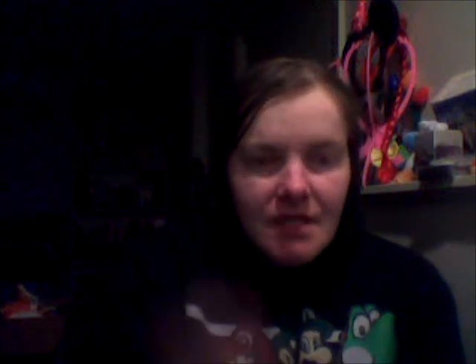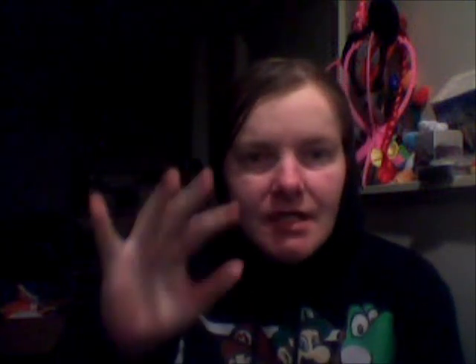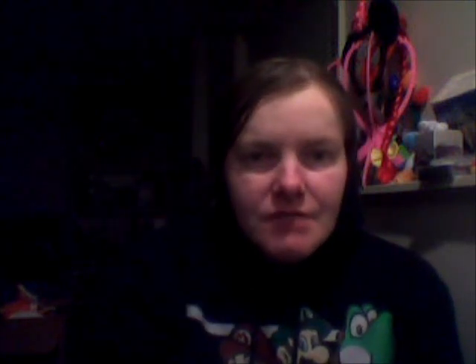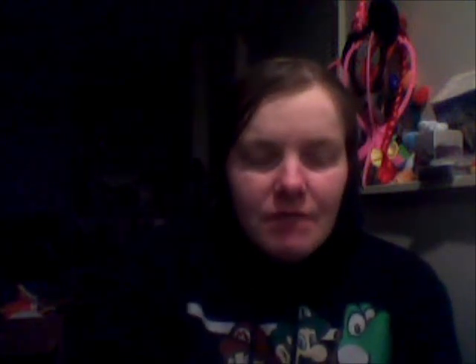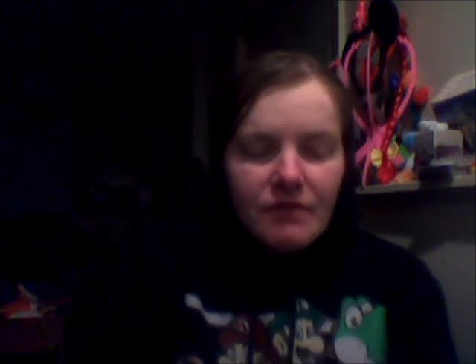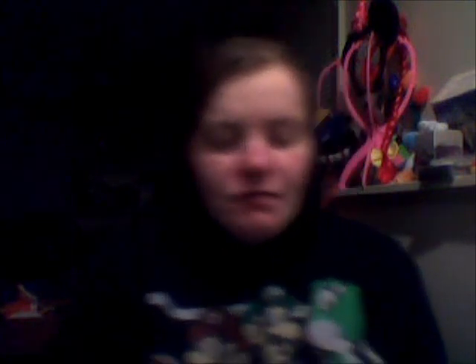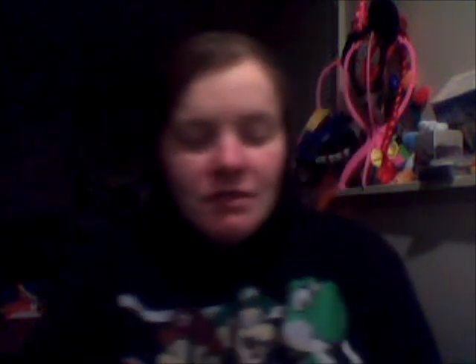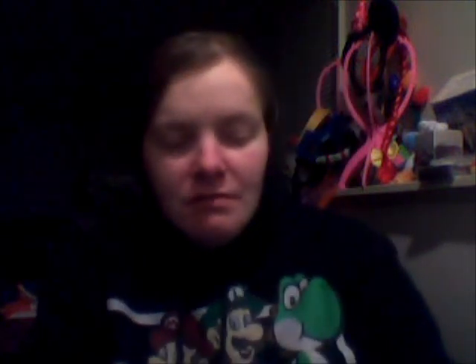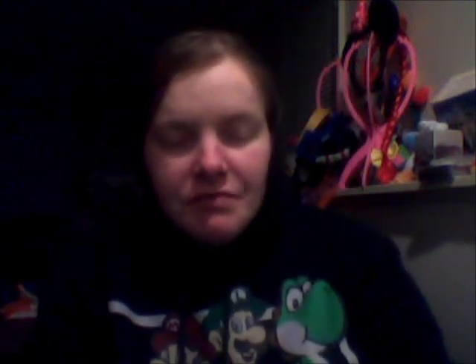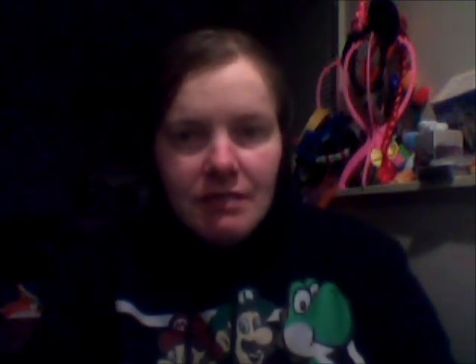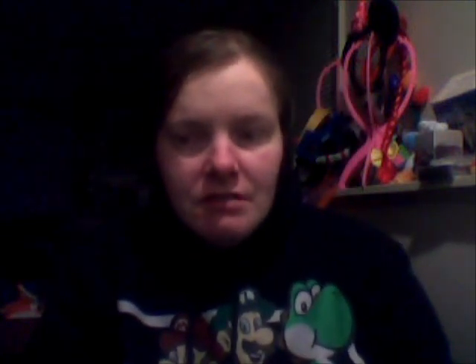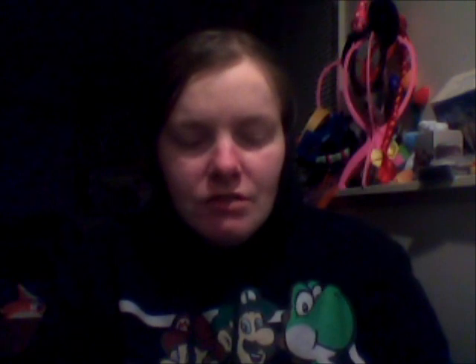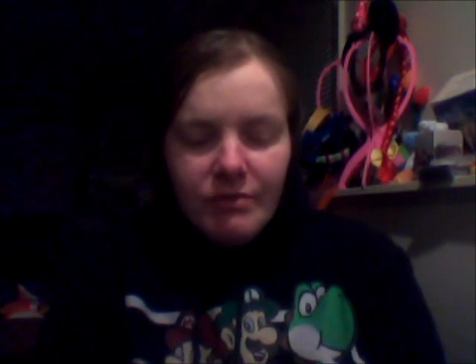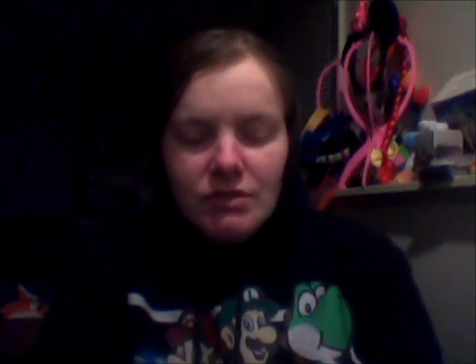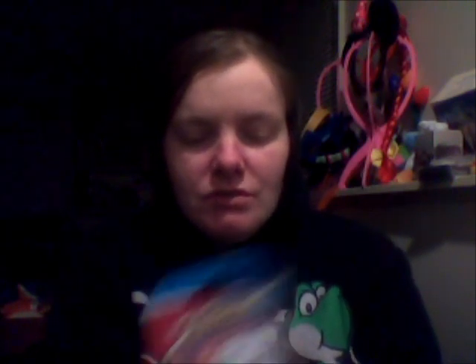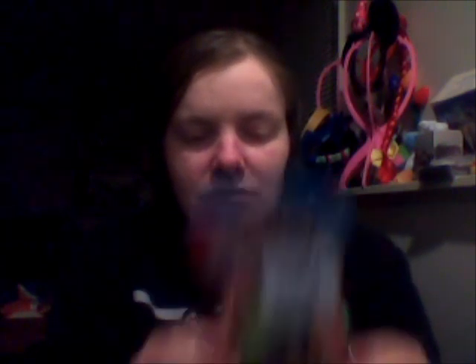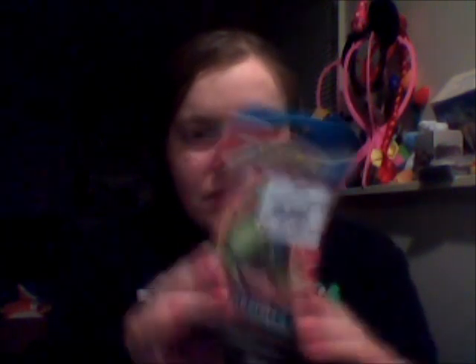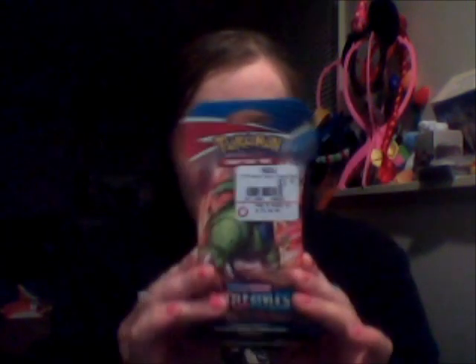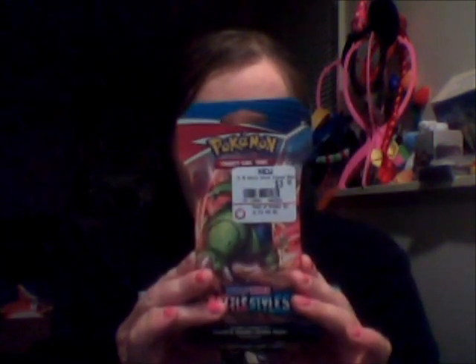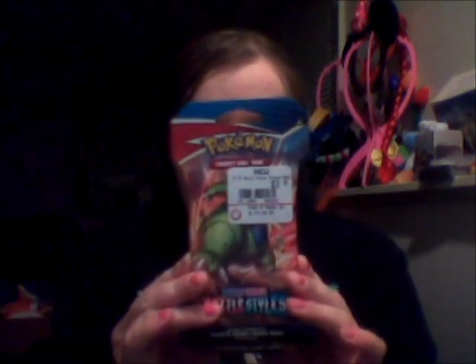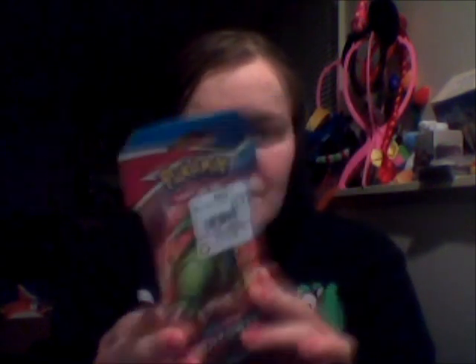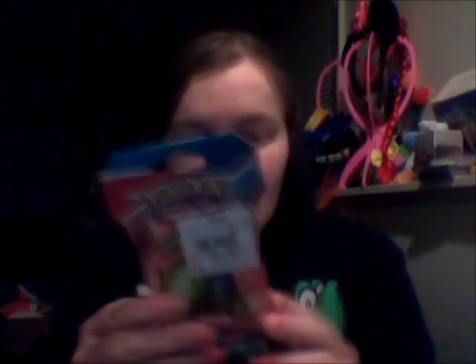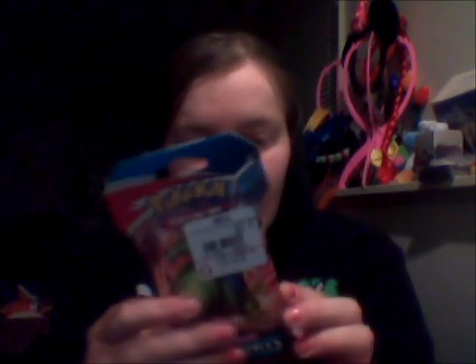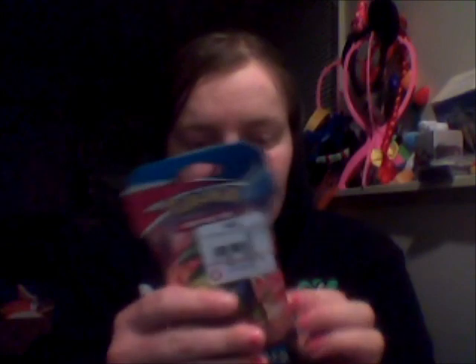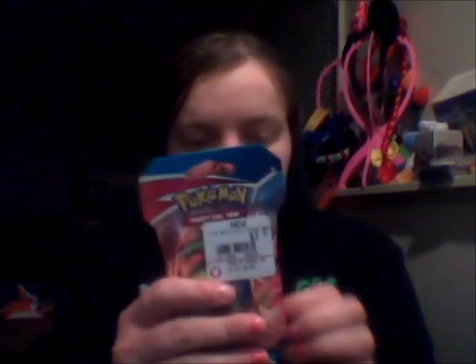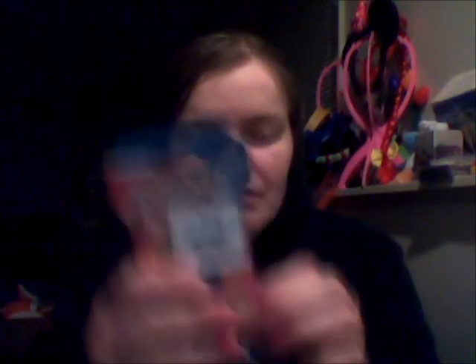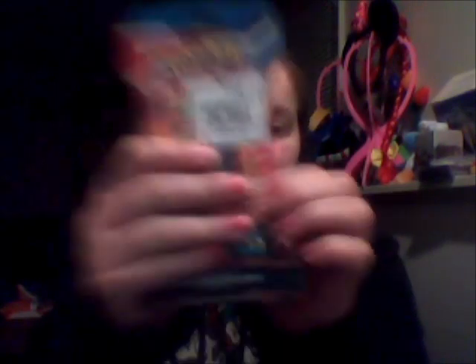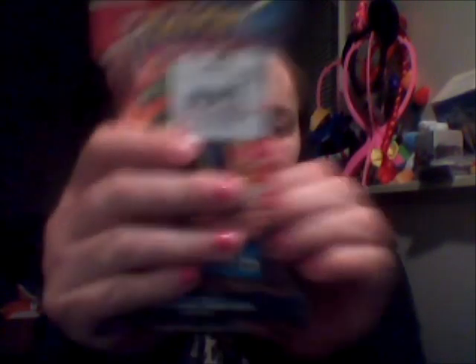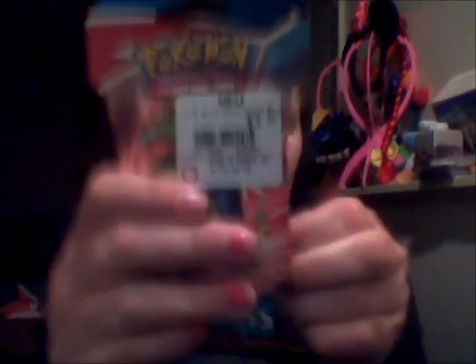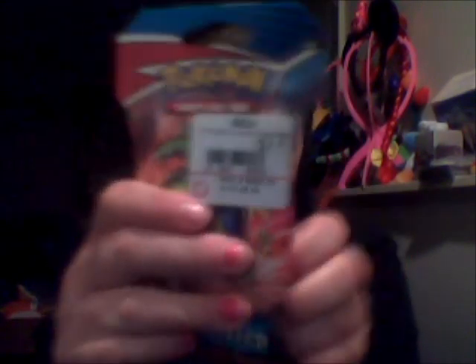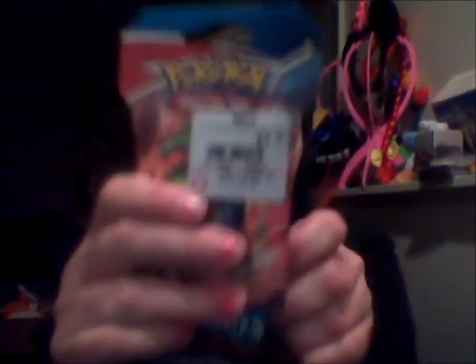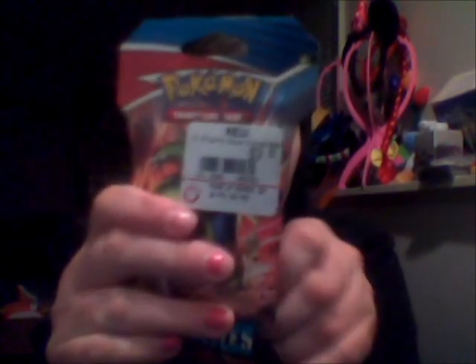Hey, Mouse here, and I'm back for another video. My phone's not letting me, so I'm going to do an unboxing video here with this Battle Styles Booster.